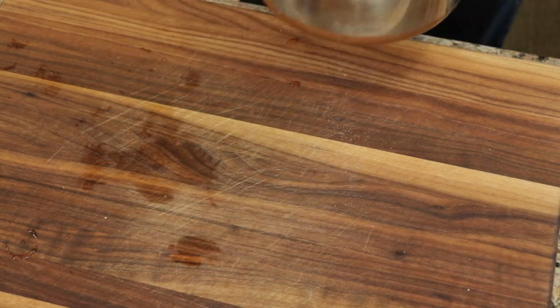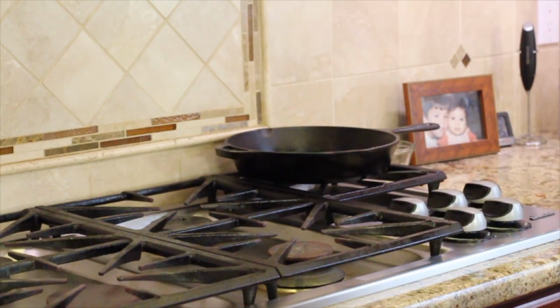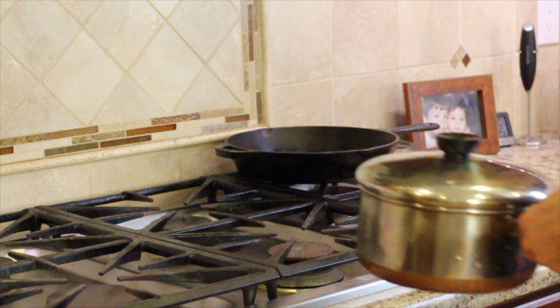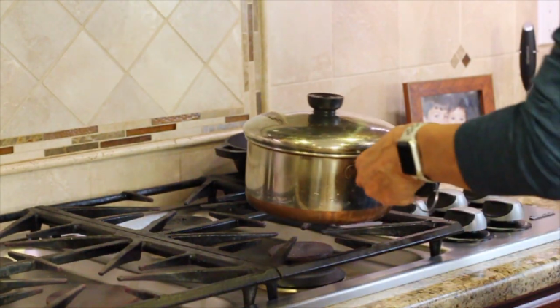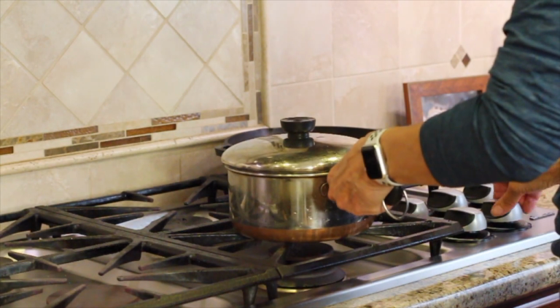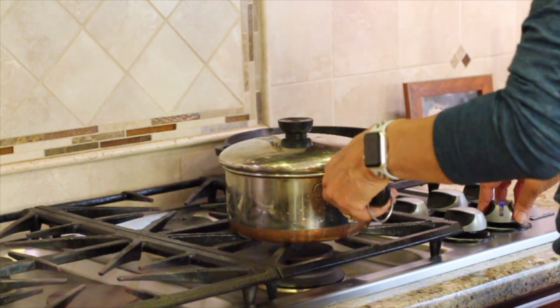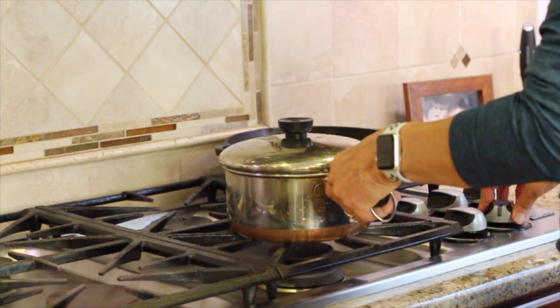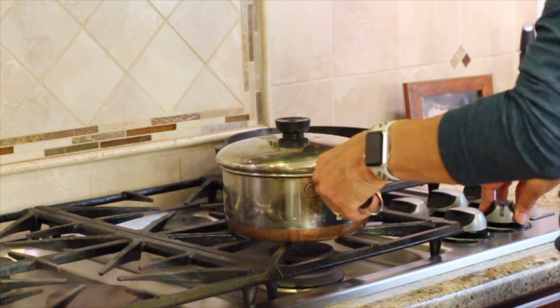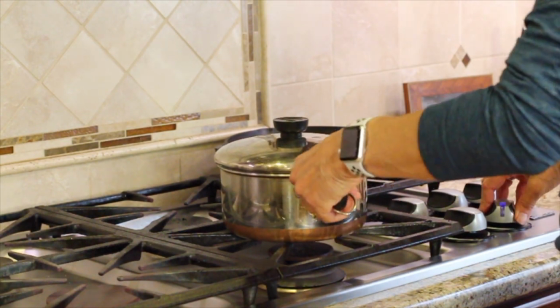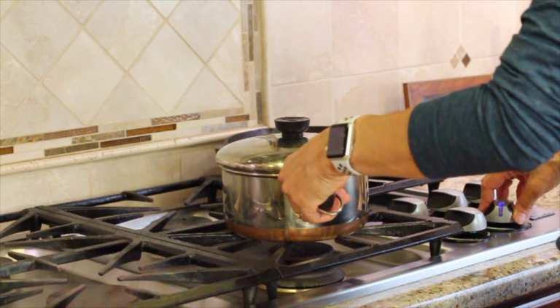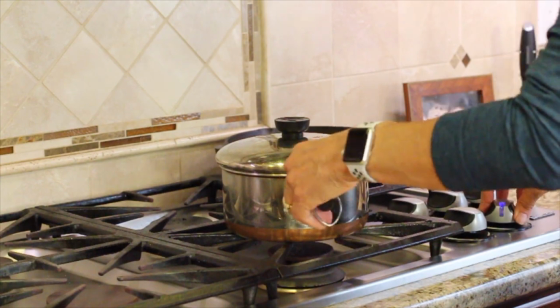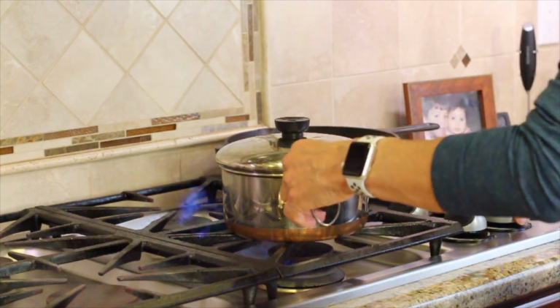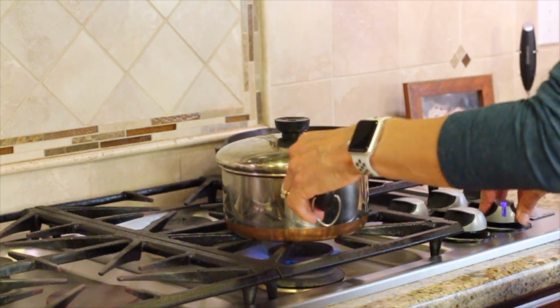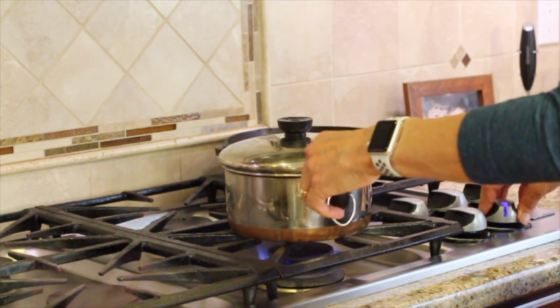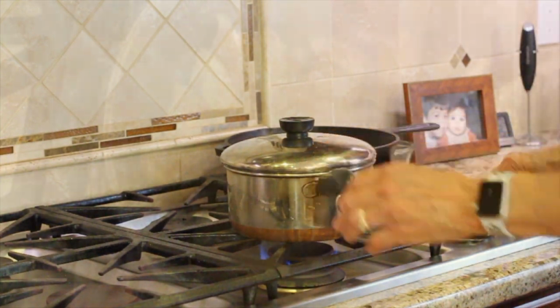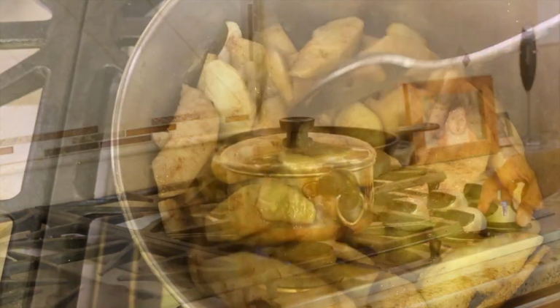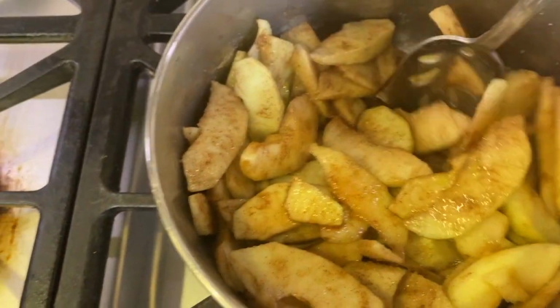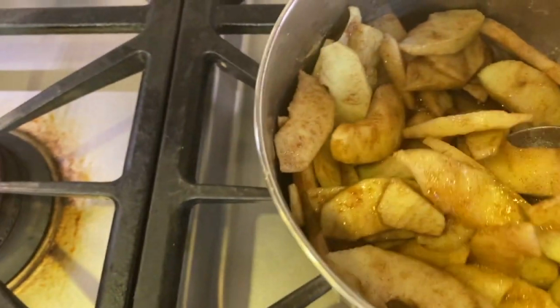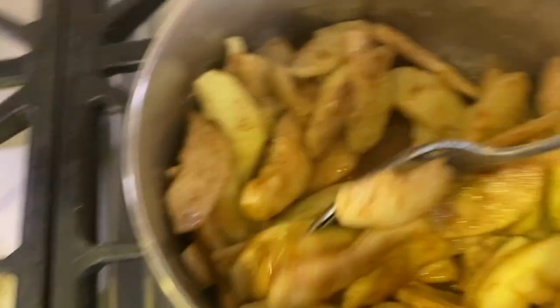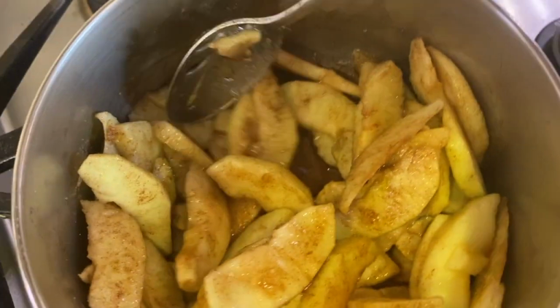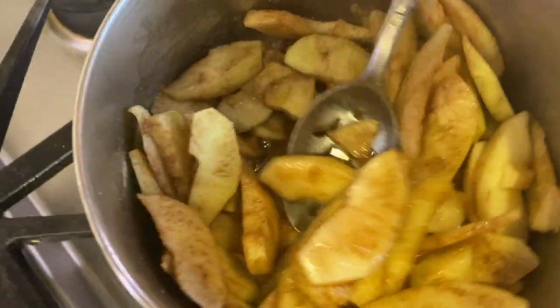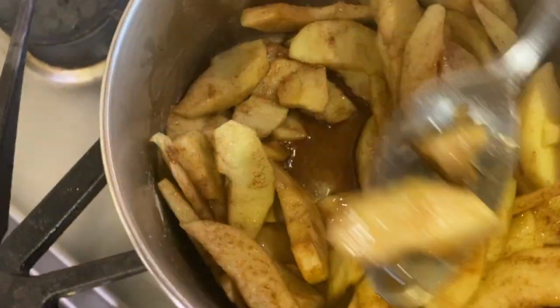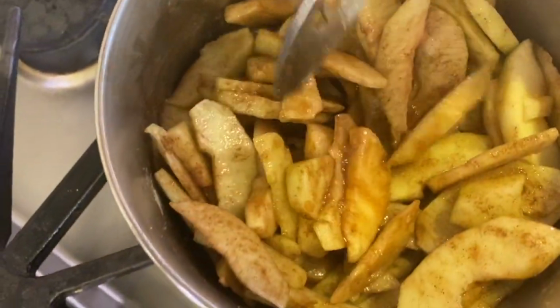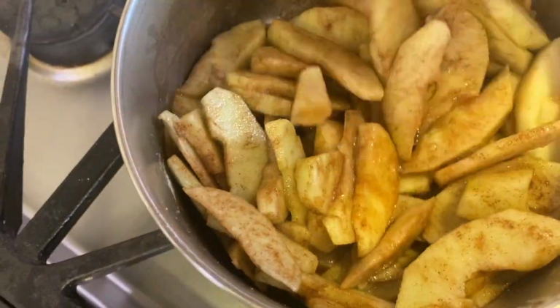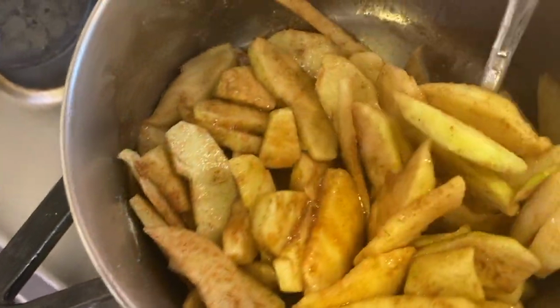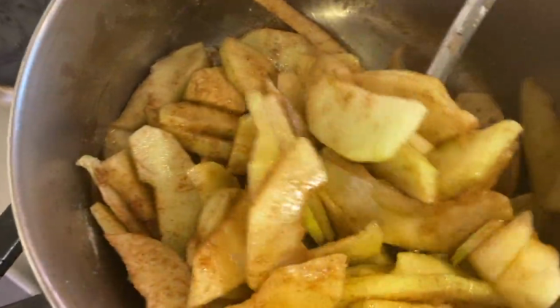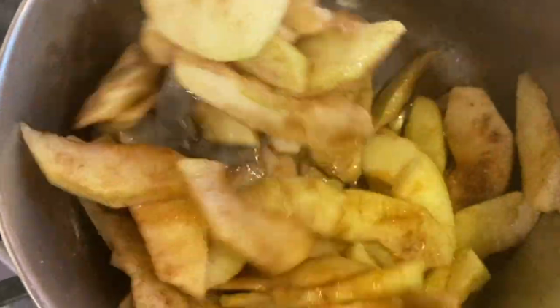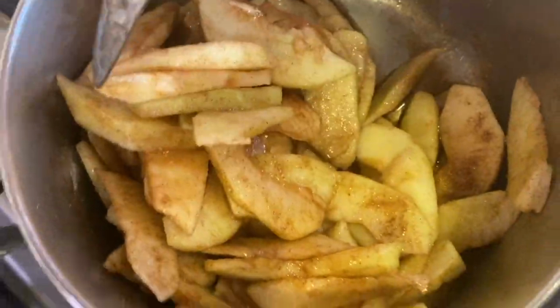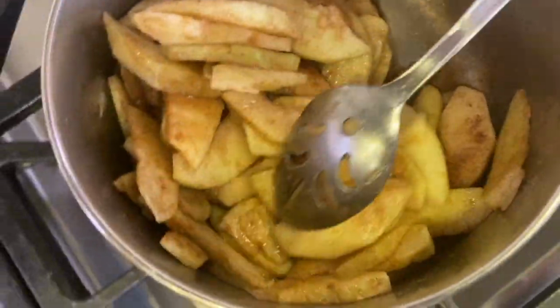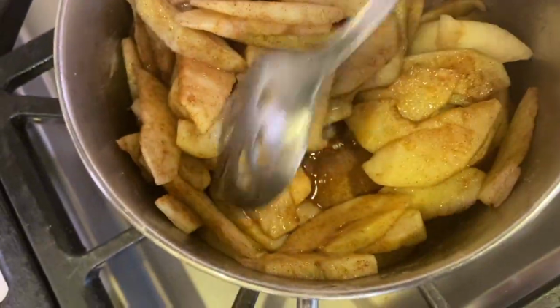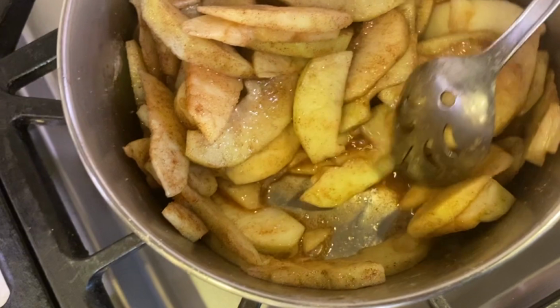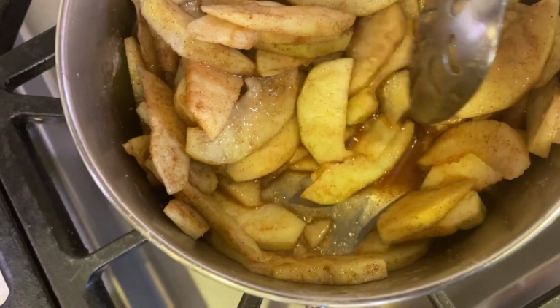We're gonna cook this for about 15 minutes over low heat. Remove the lid and give it a stir every once in a while, and you'll notice that the liquid is starting to thicken up.